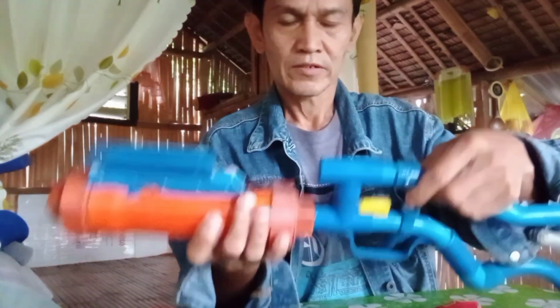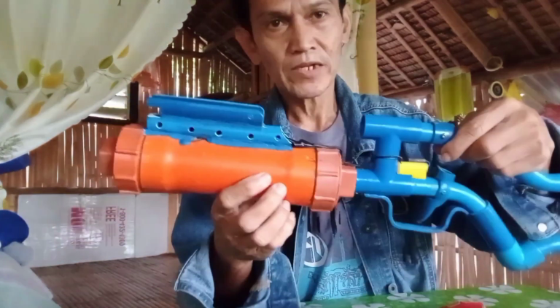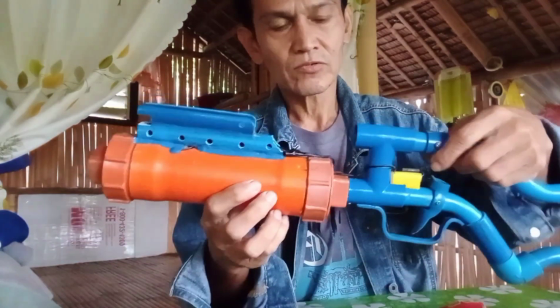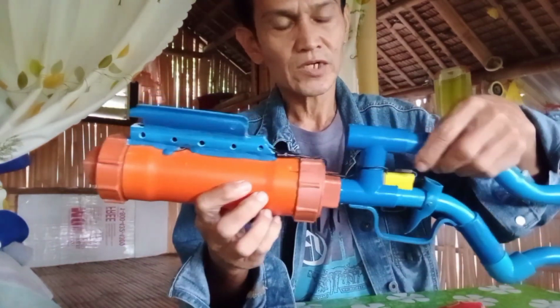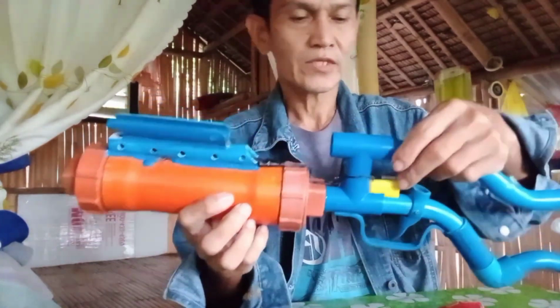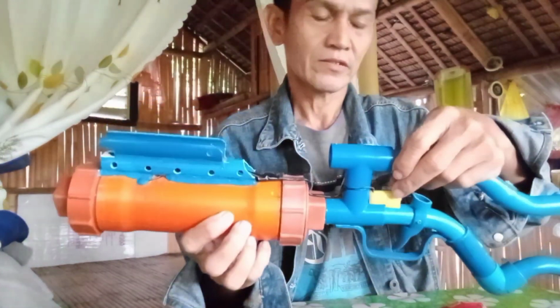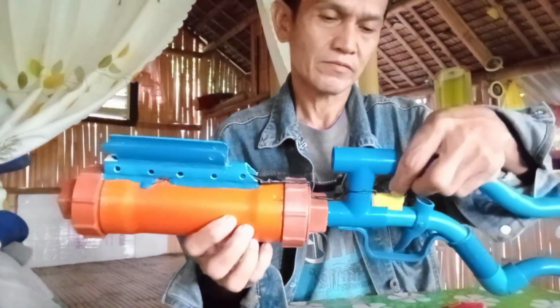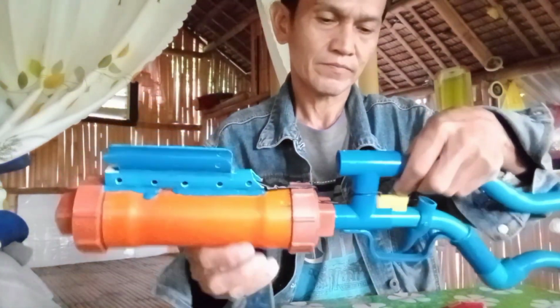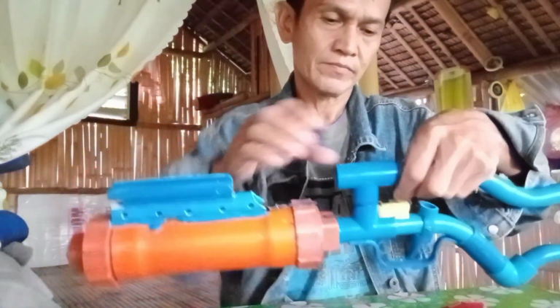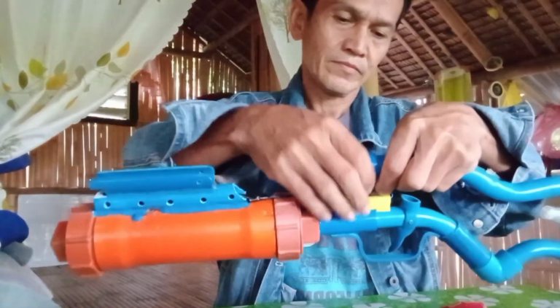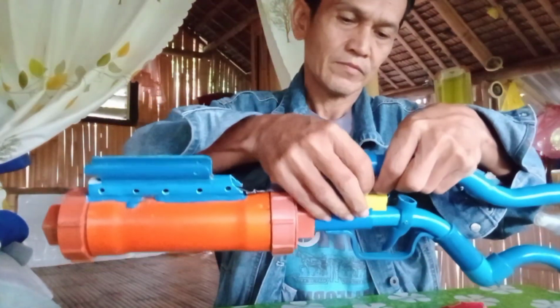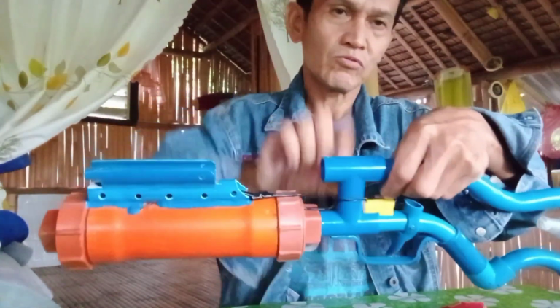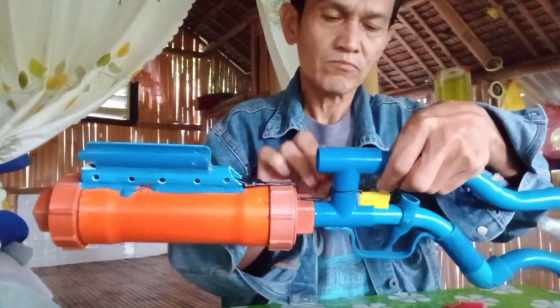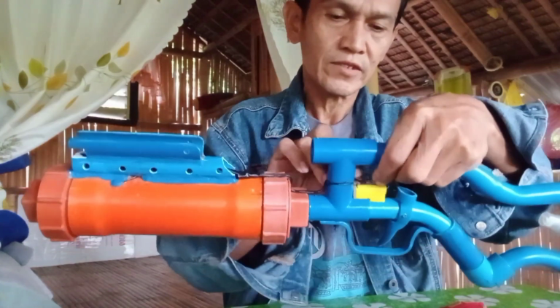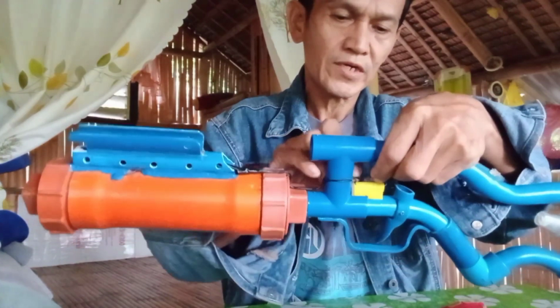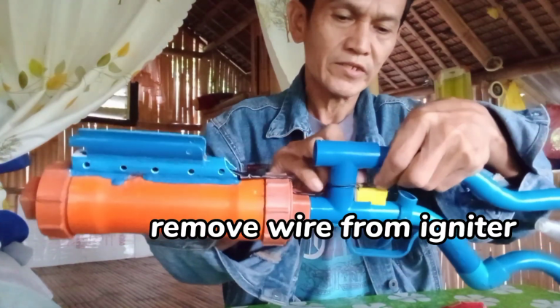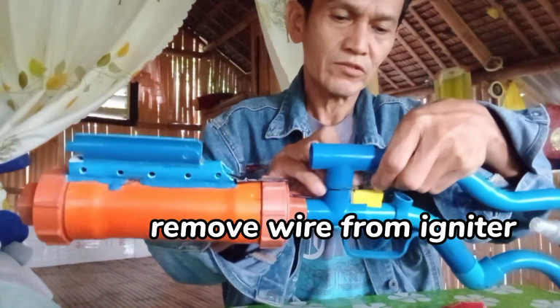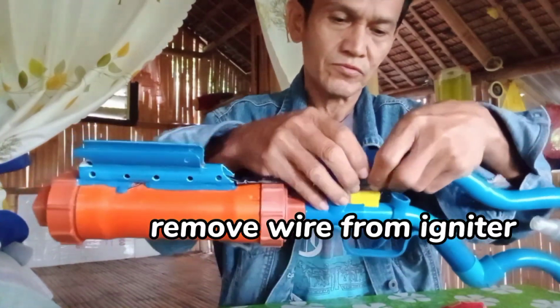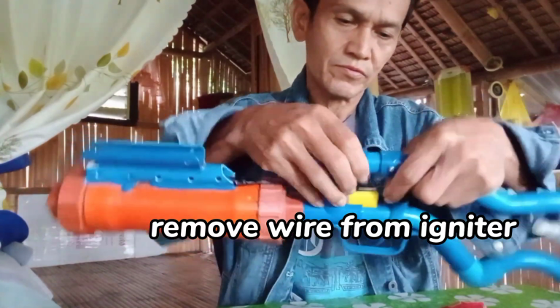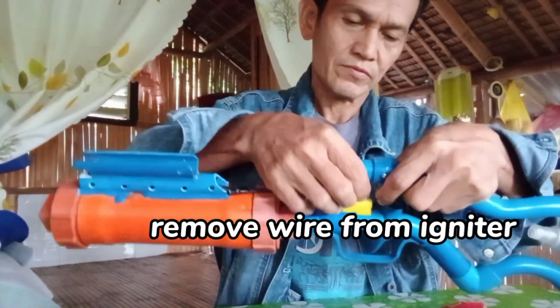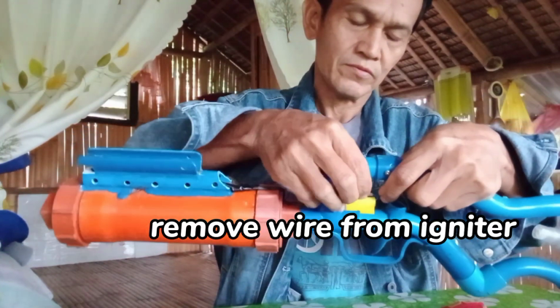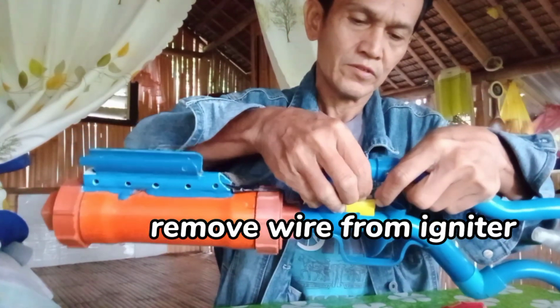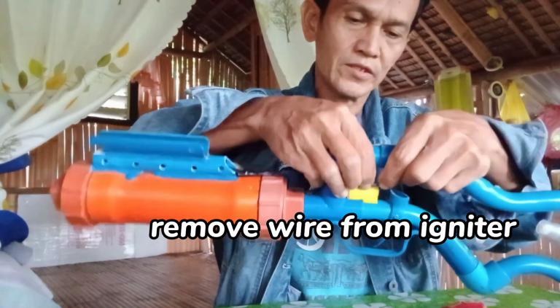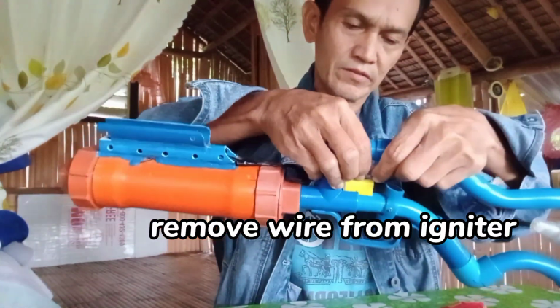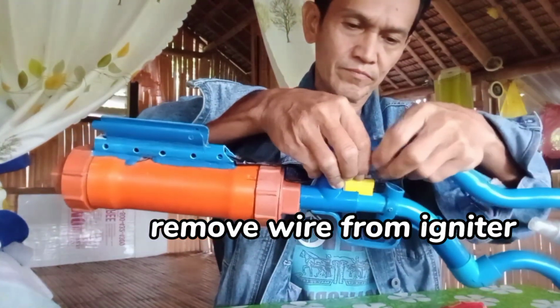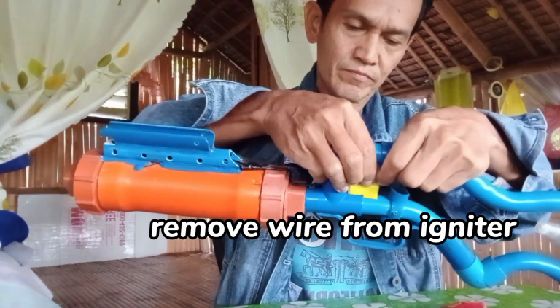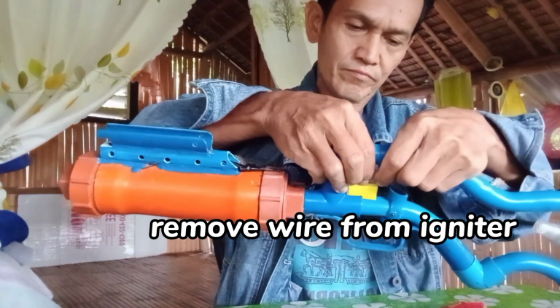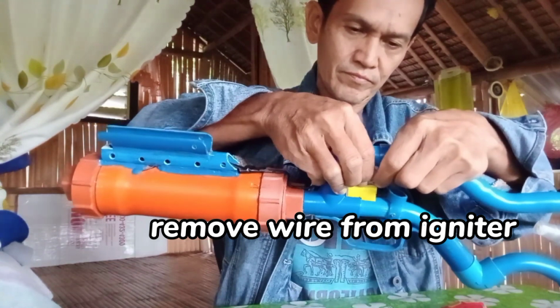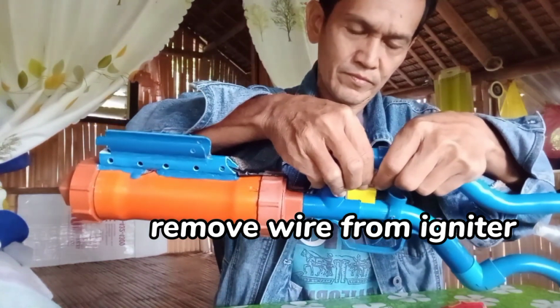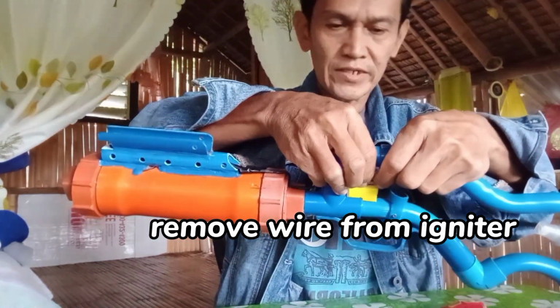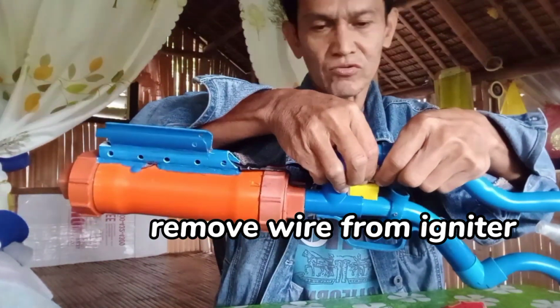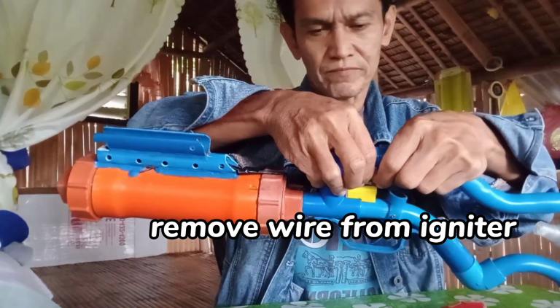Simple lang itong gagawin natin. Bubunotin lang muna natin yung pinaka wire nya dito sa ating magneto.